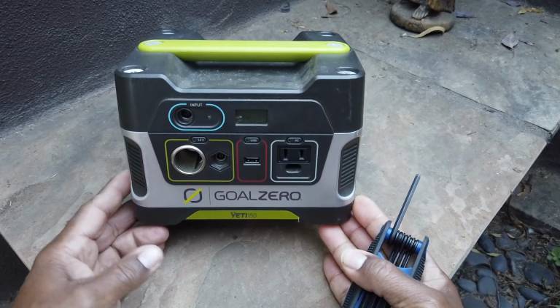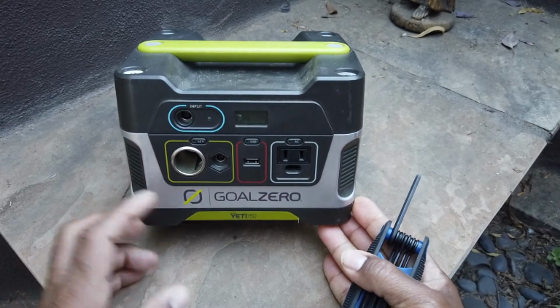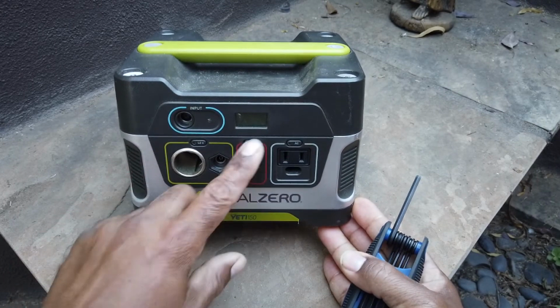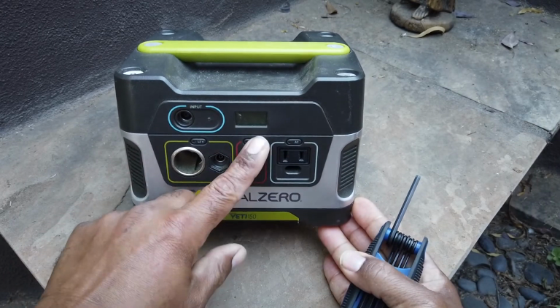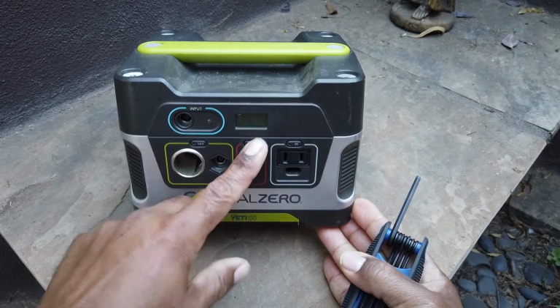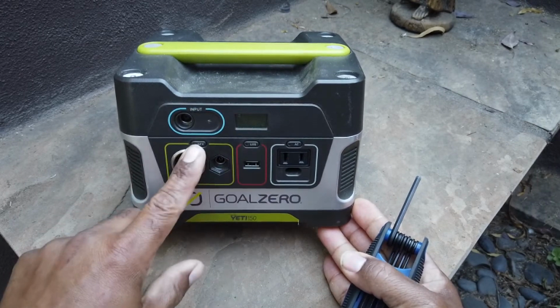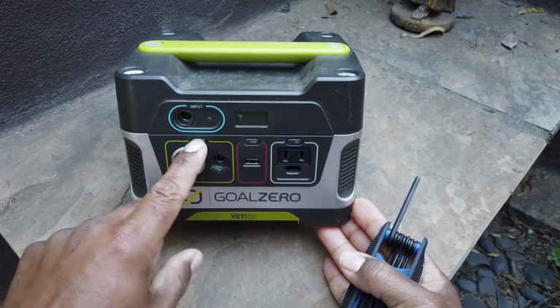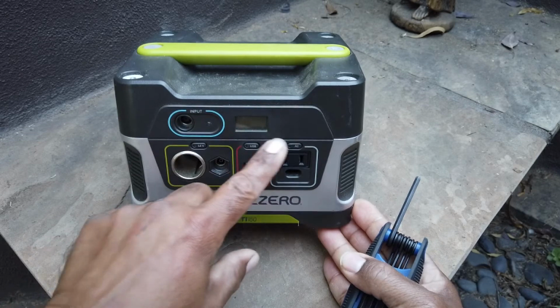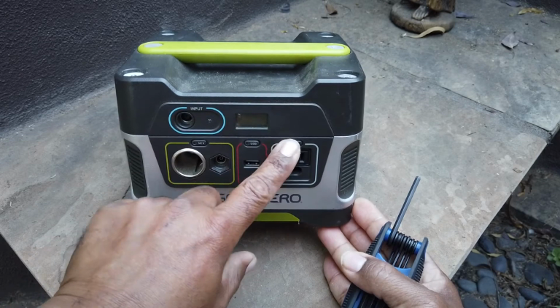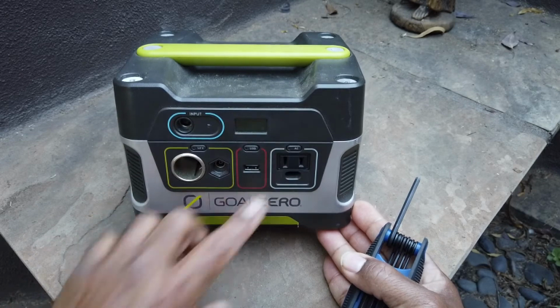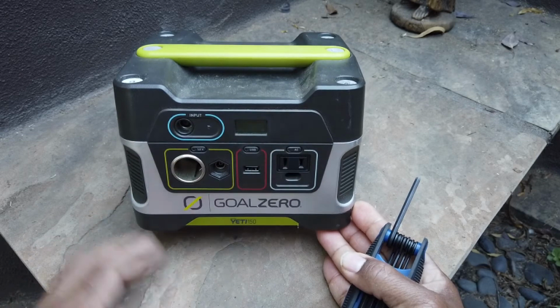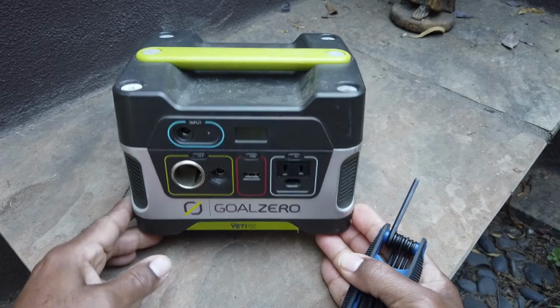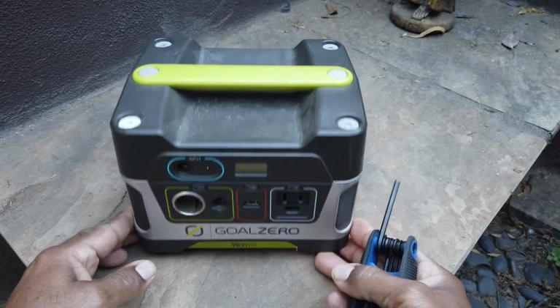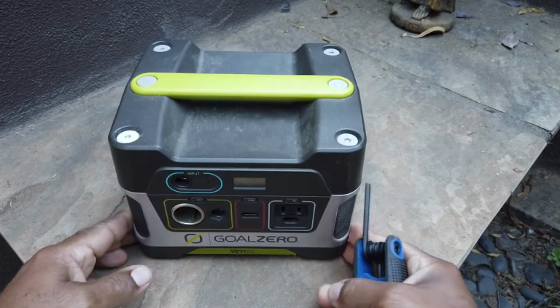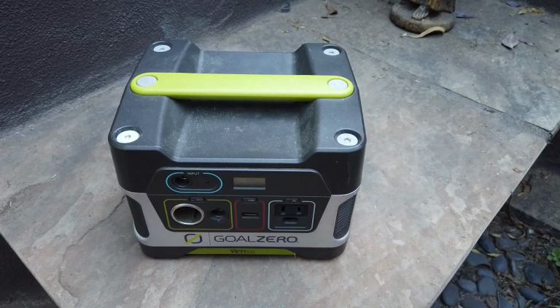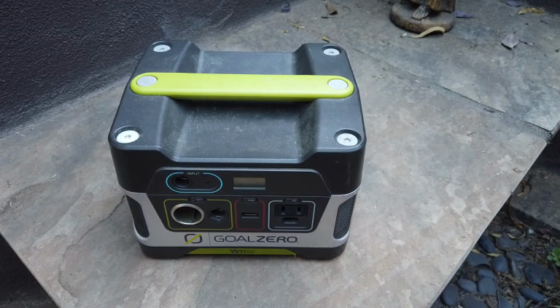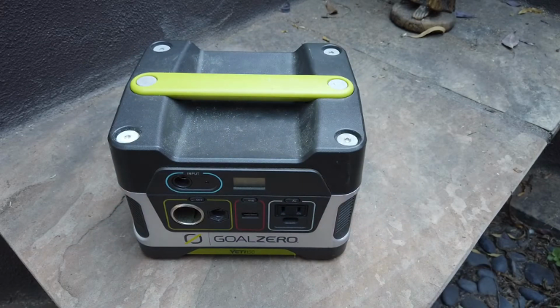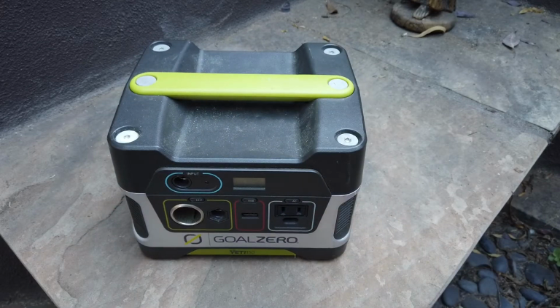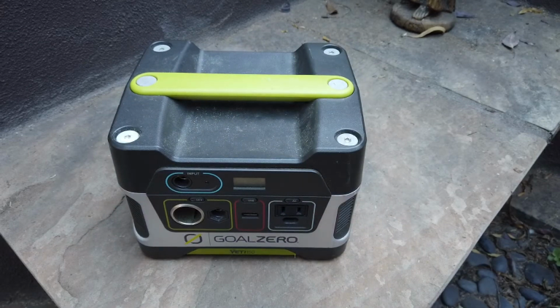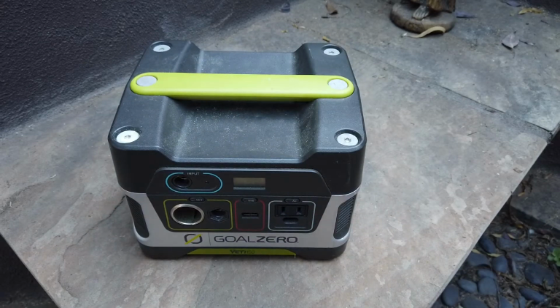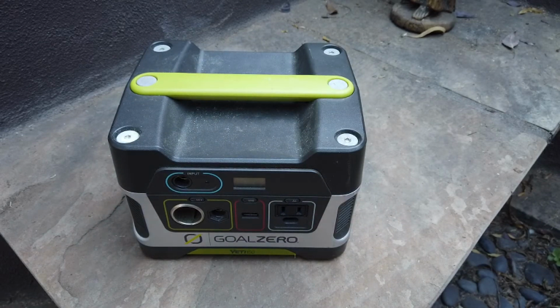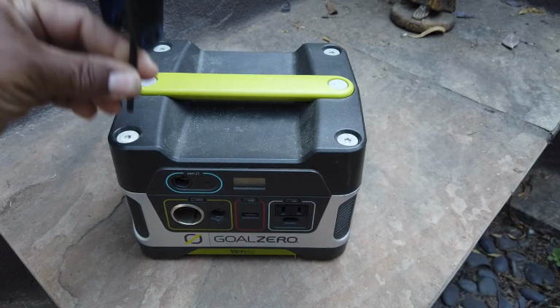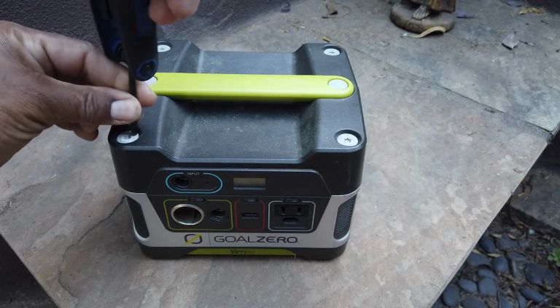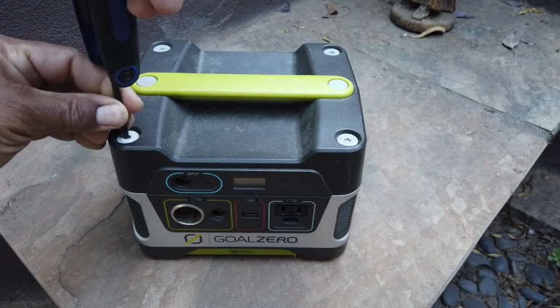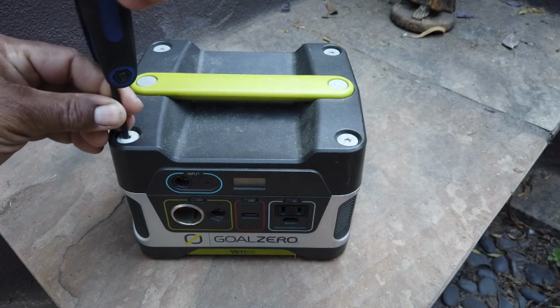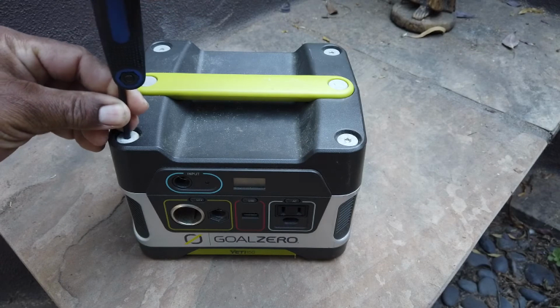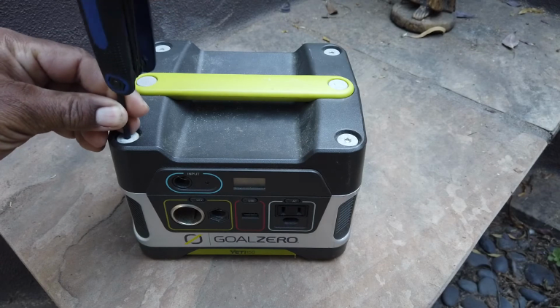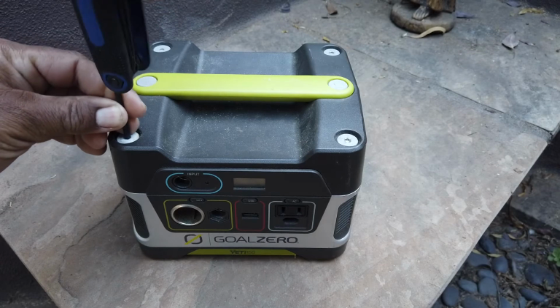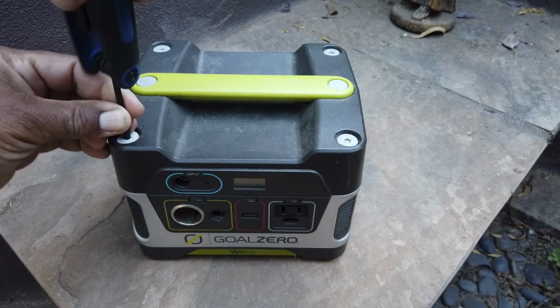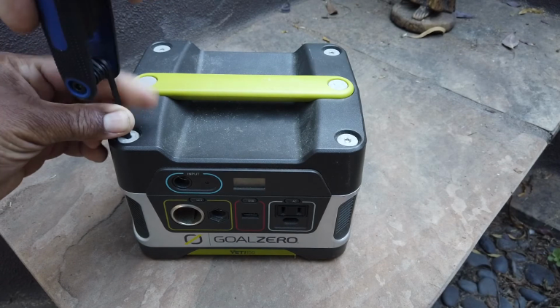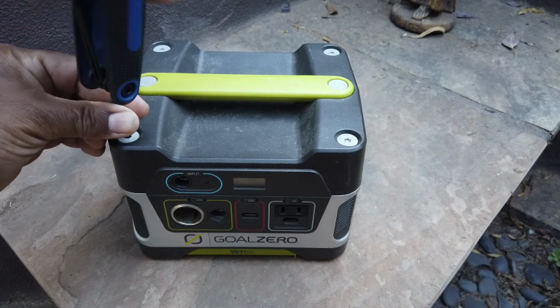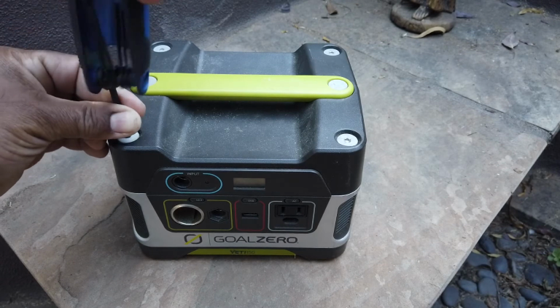So imagine how I felt when I turned it on and it wouldn't work. I imagine many of you are going to run into the same sort of issue with it.